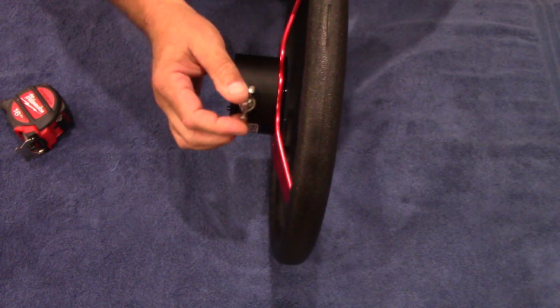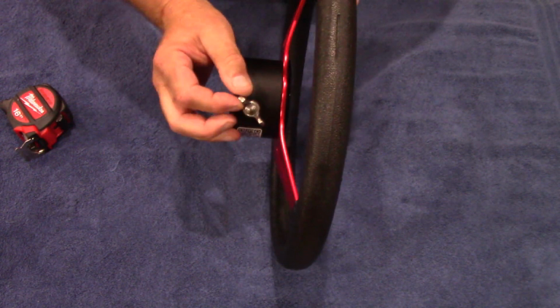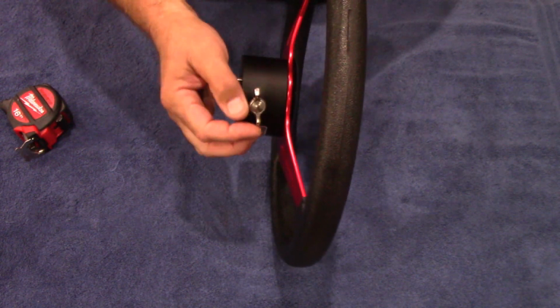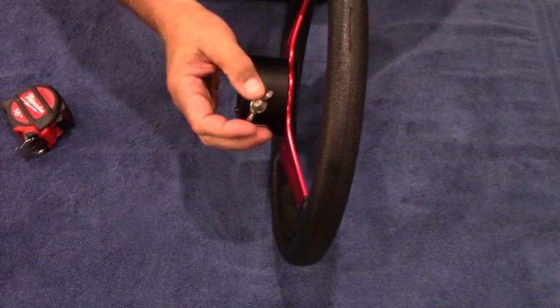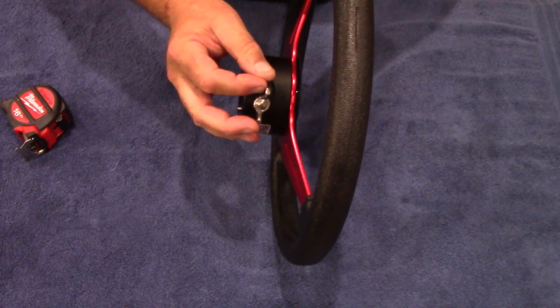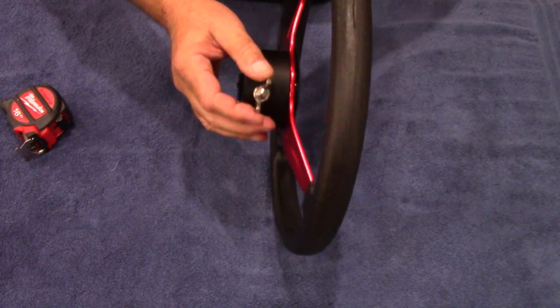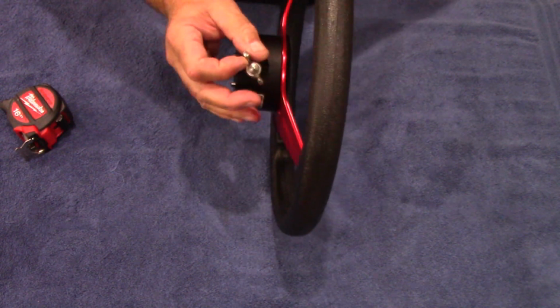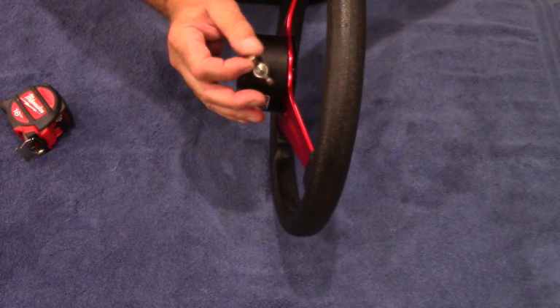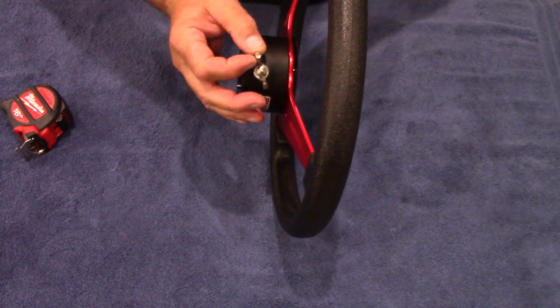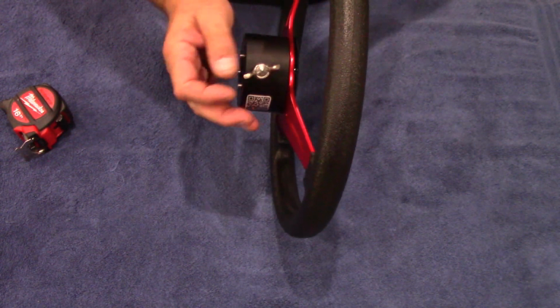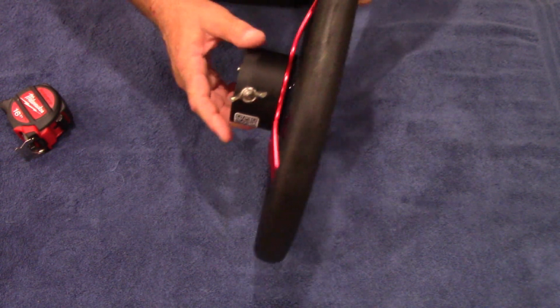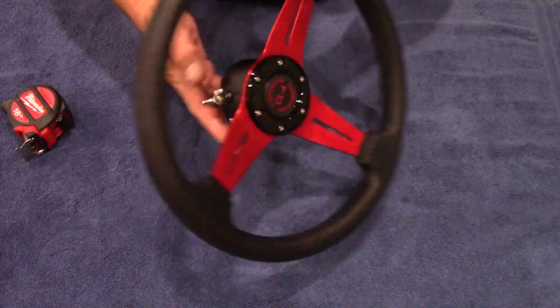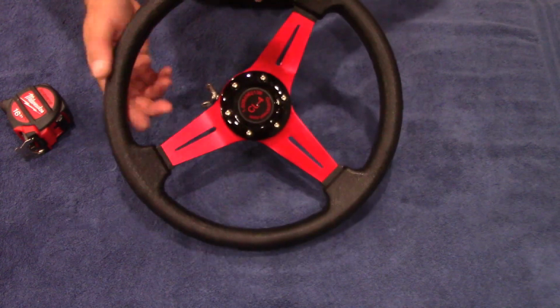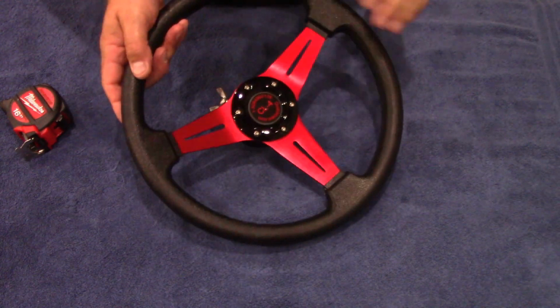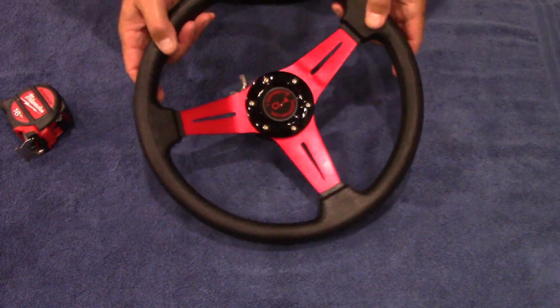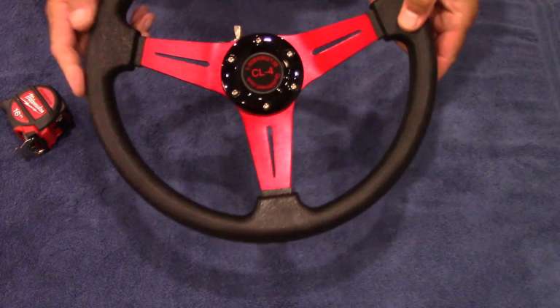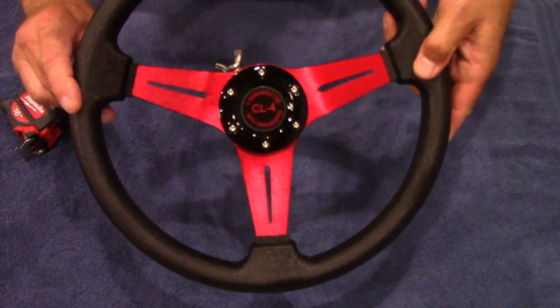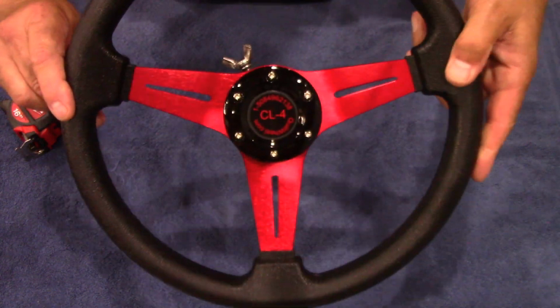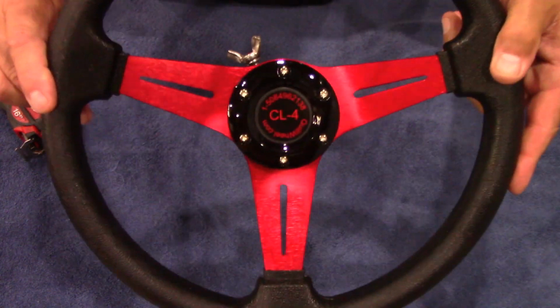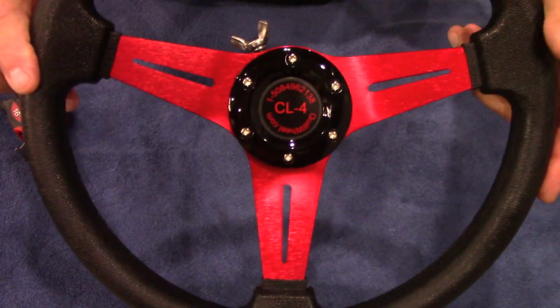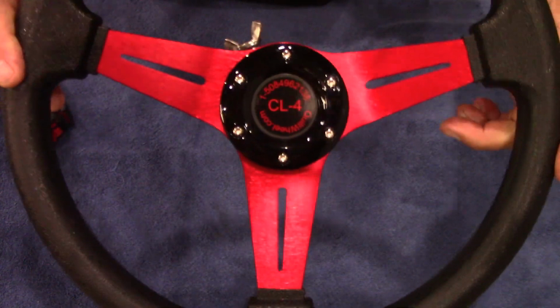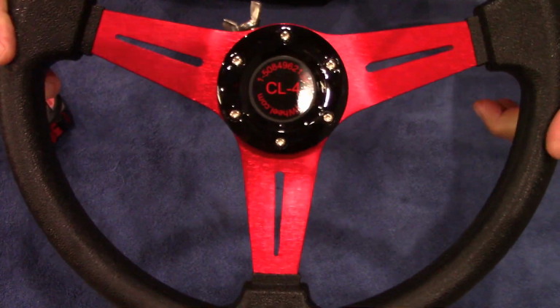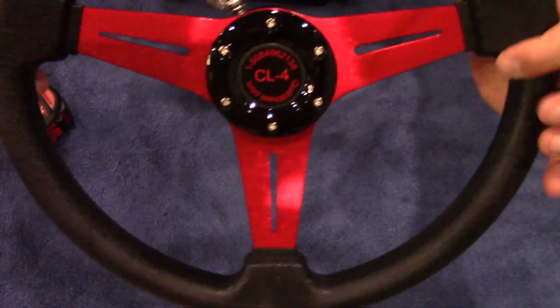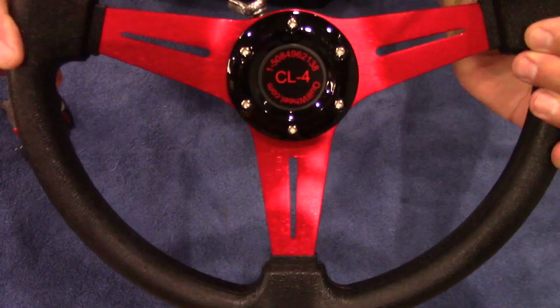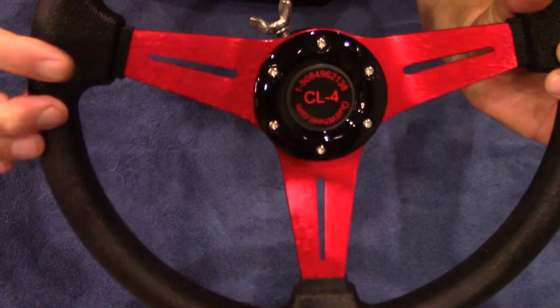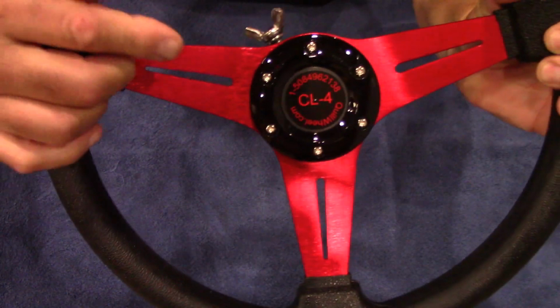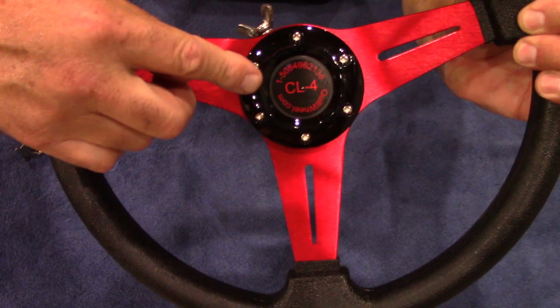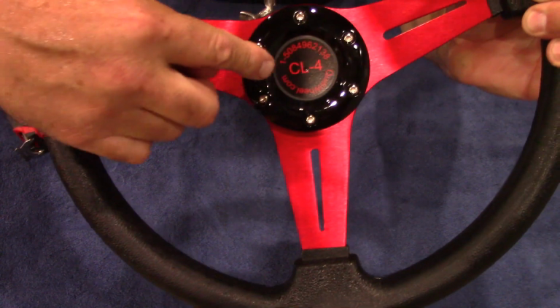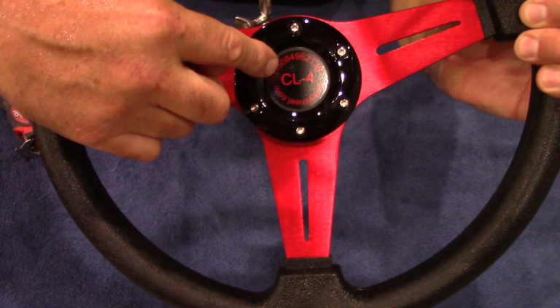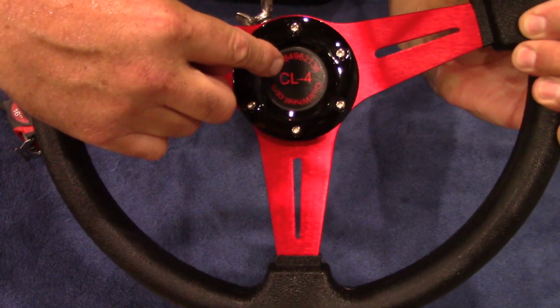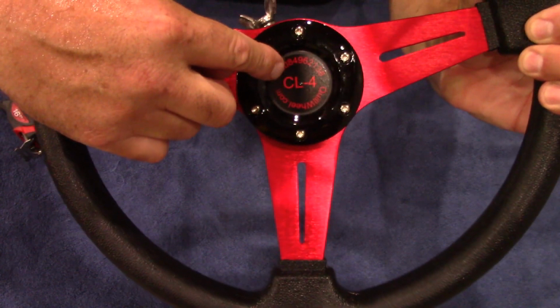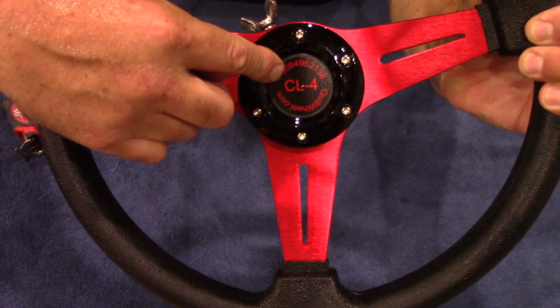There's a quick release set screw with a wing nut on it. If we take a look at the center hub, we'll see the model number that fits my mill, which is CL4.